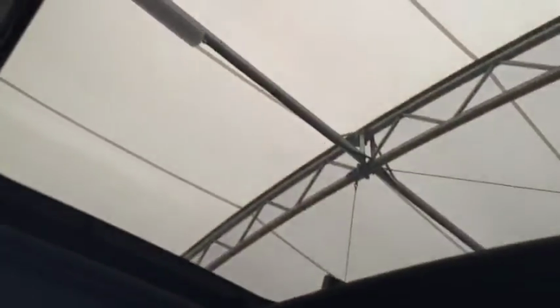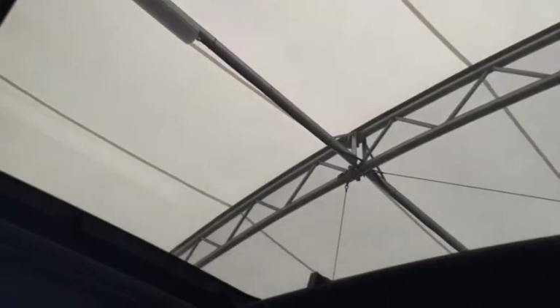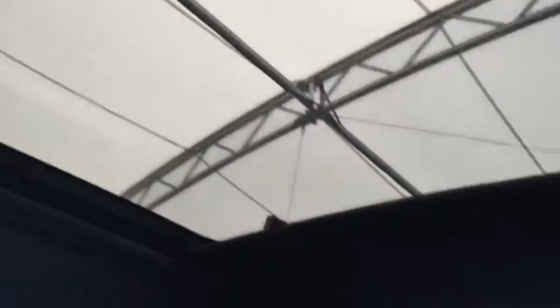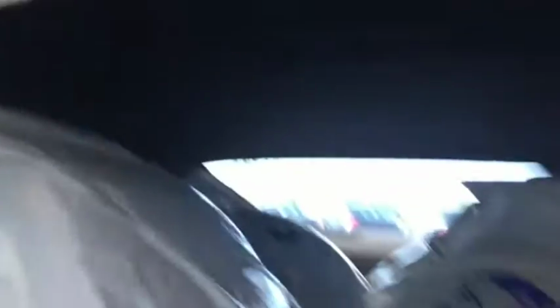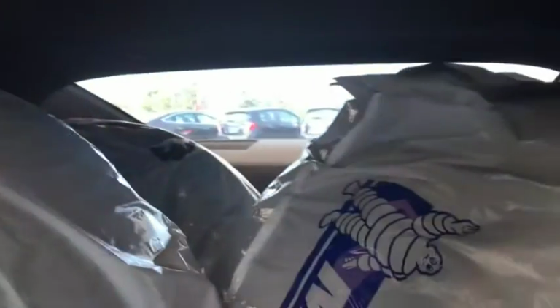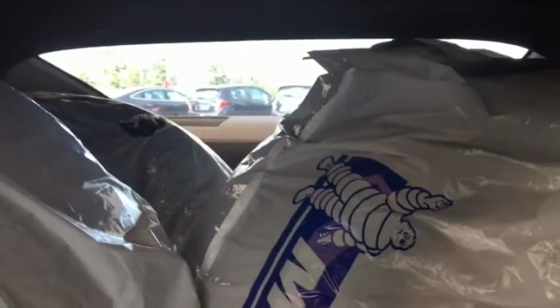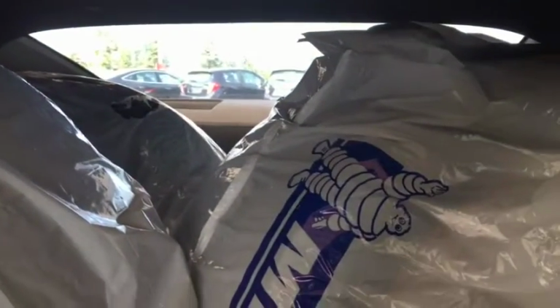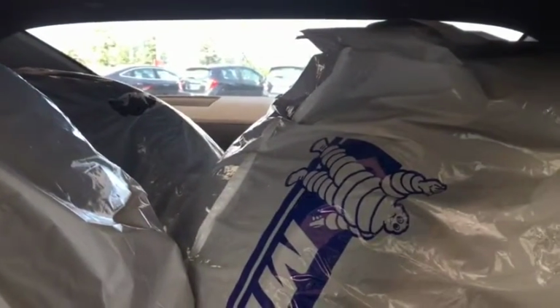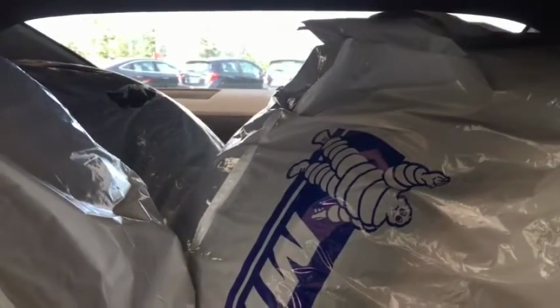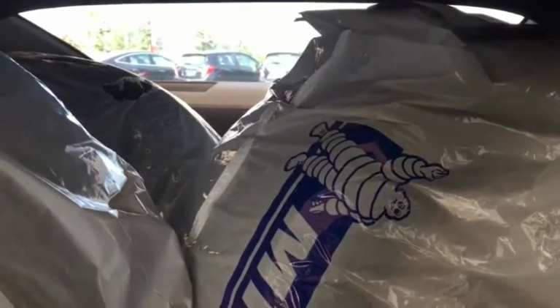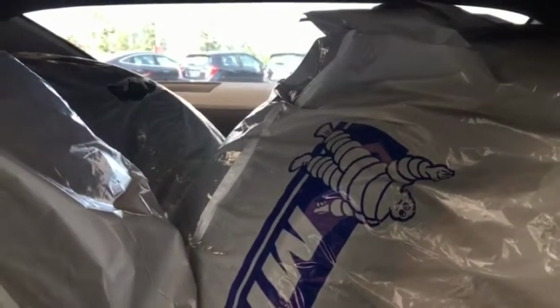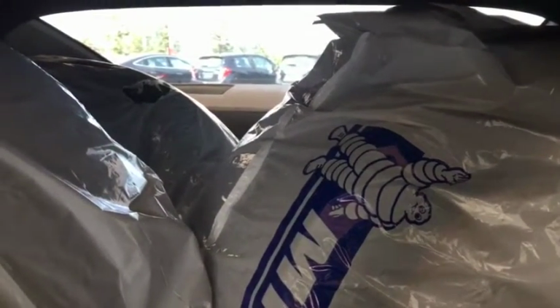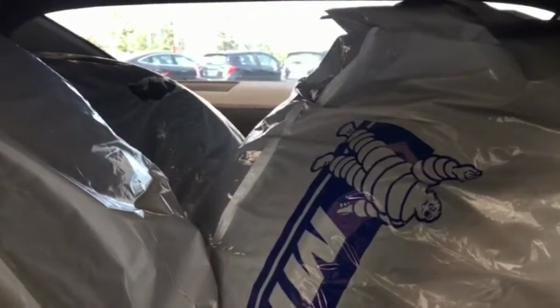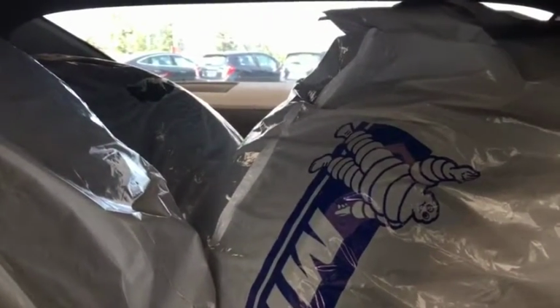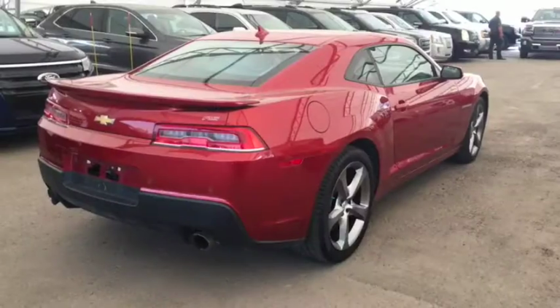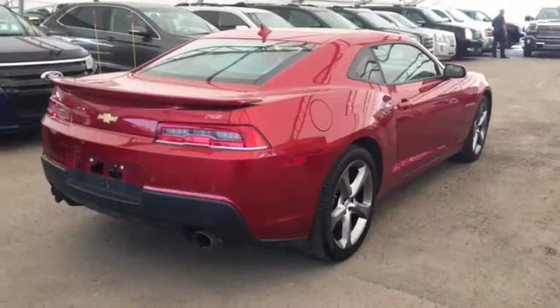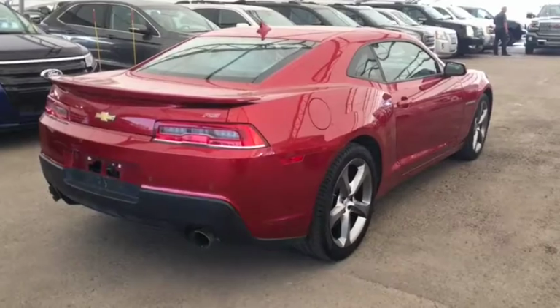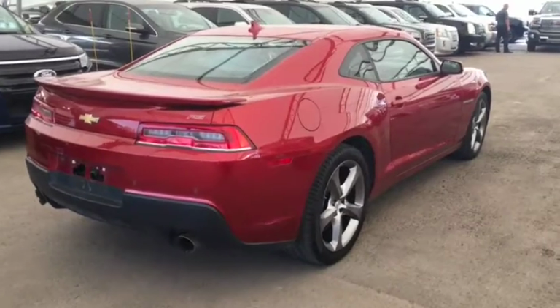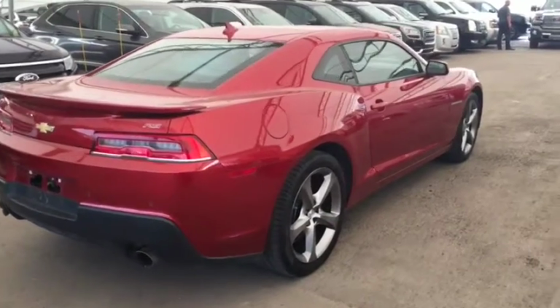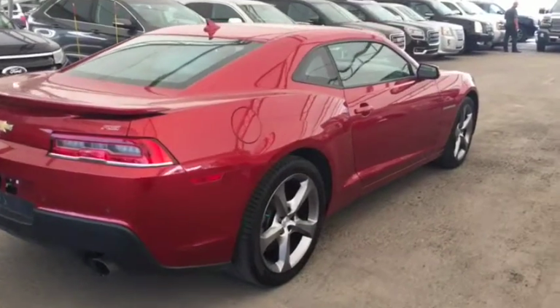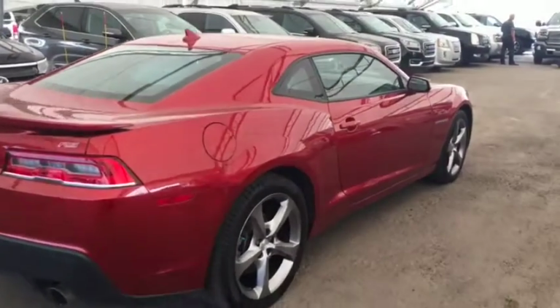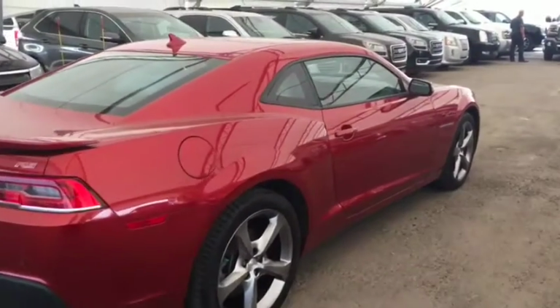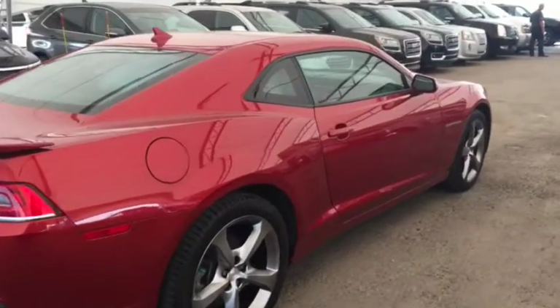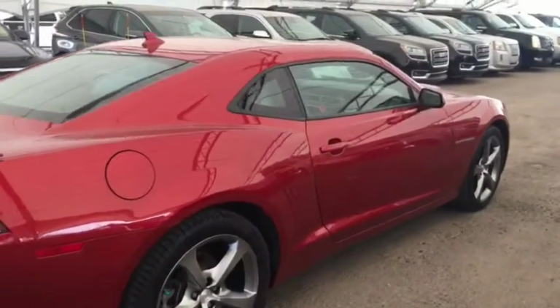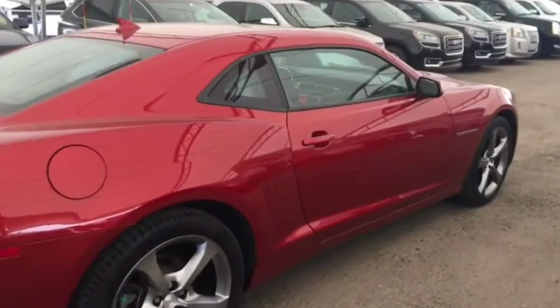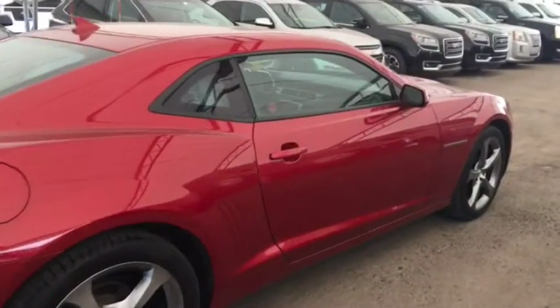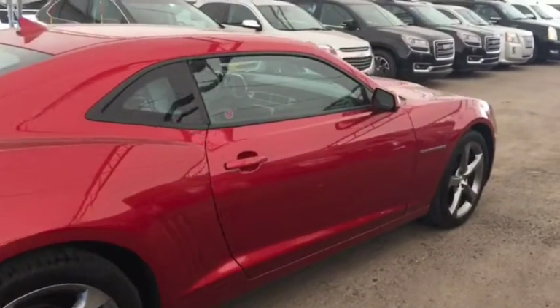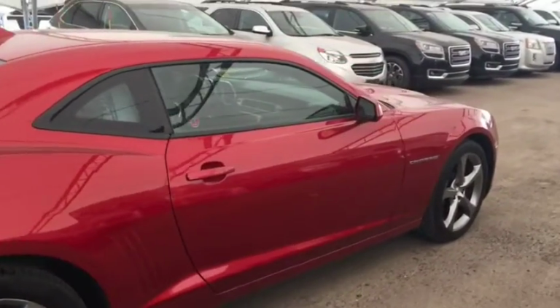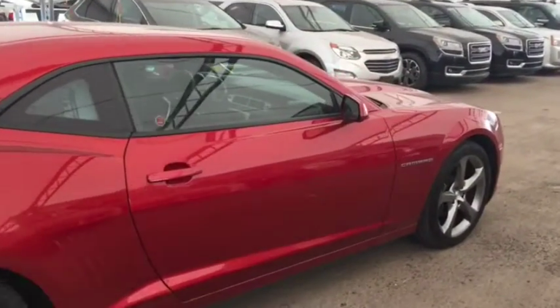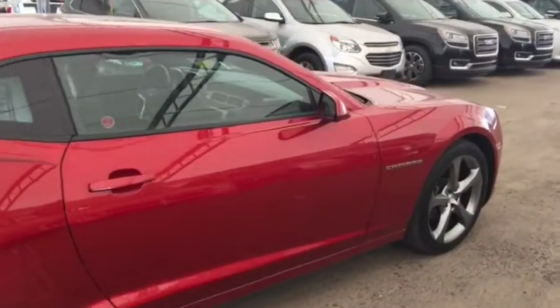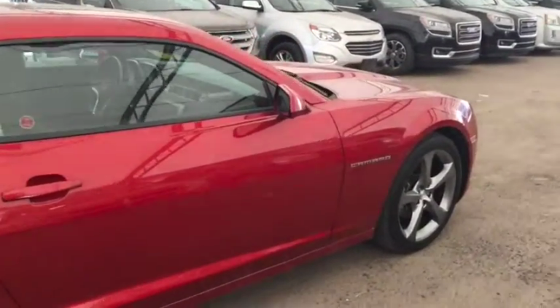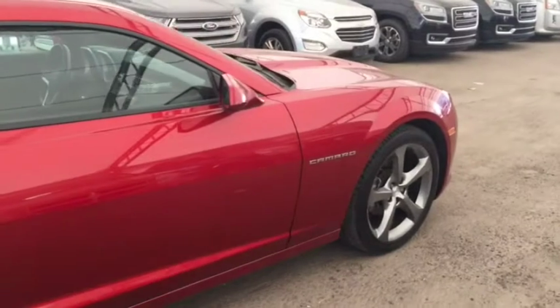Sunroof, two sets of tires, seating for four, and much more. So don't miss out — hurry in or give us a call today at Davis Chevrolet to book your test drive.